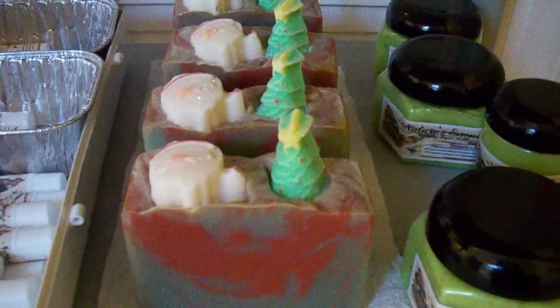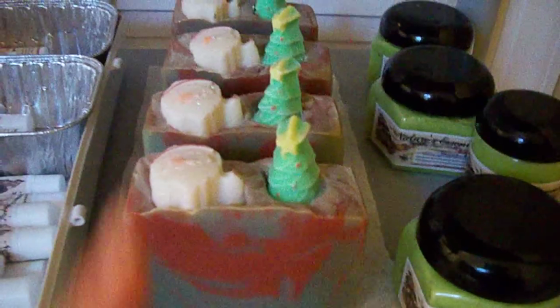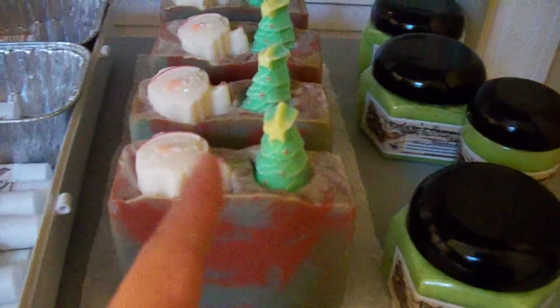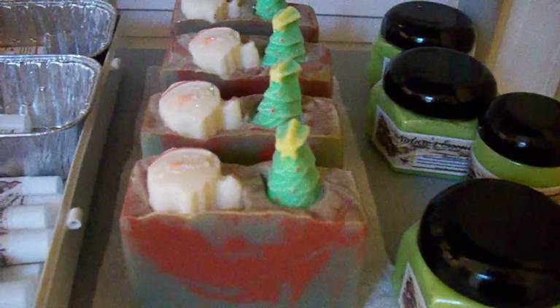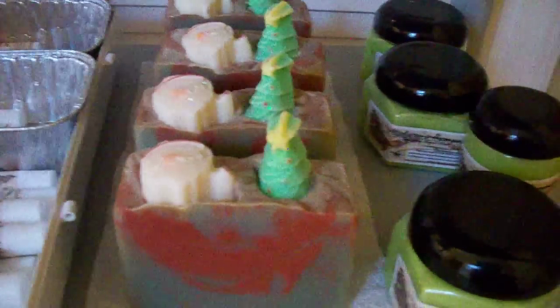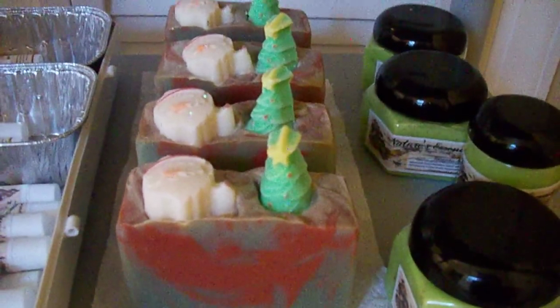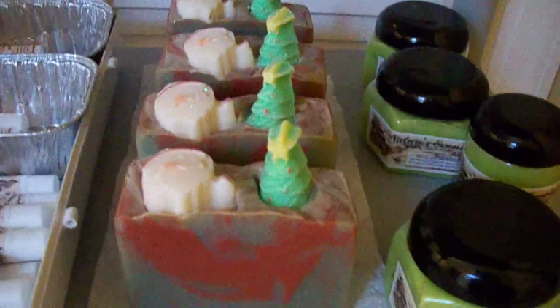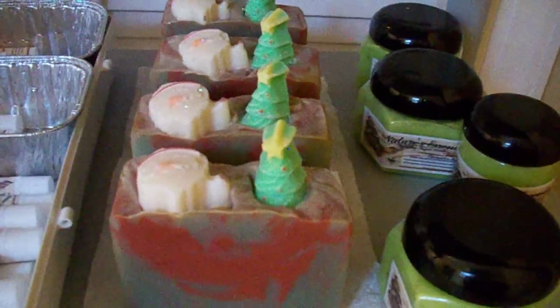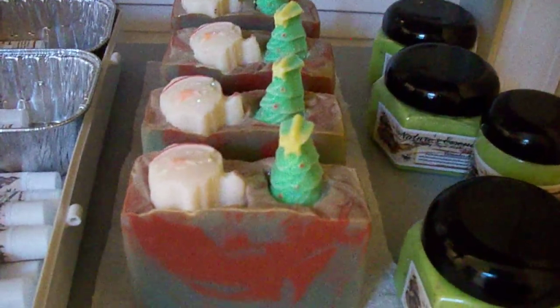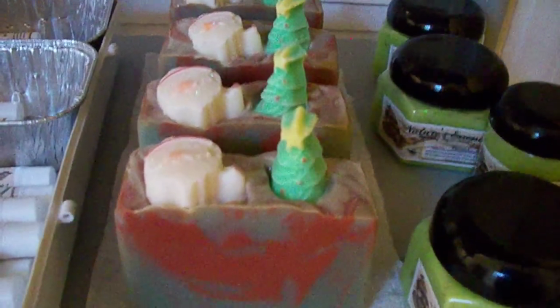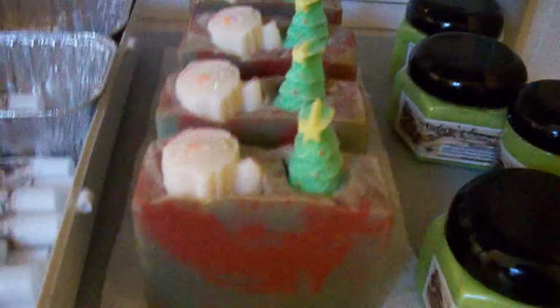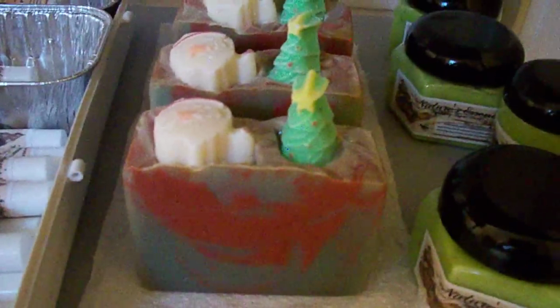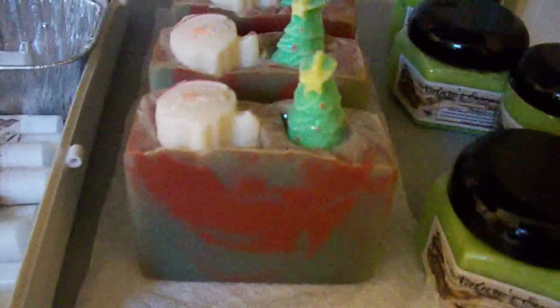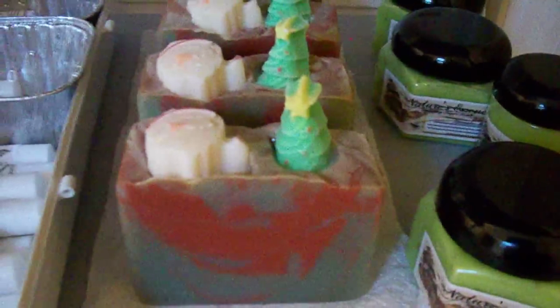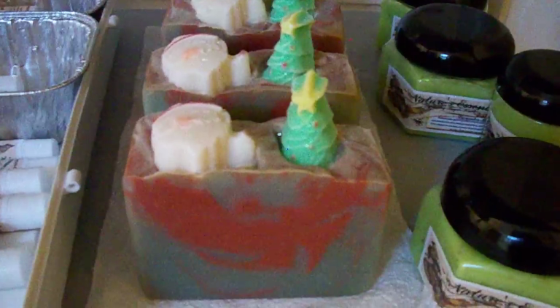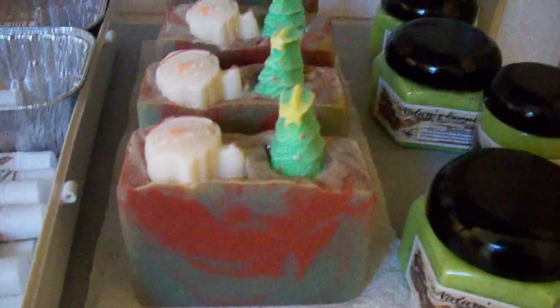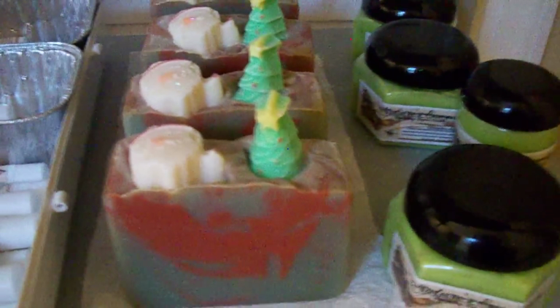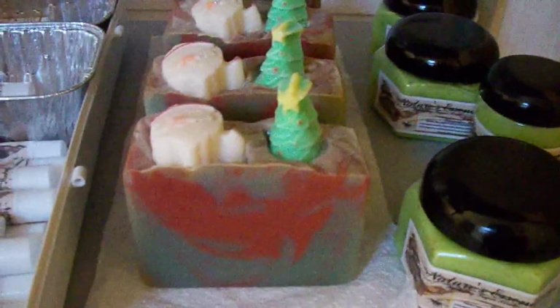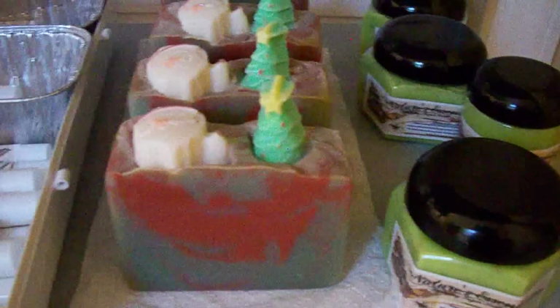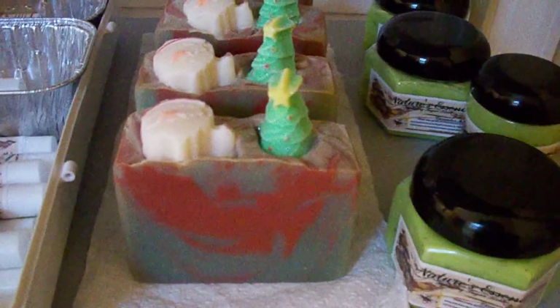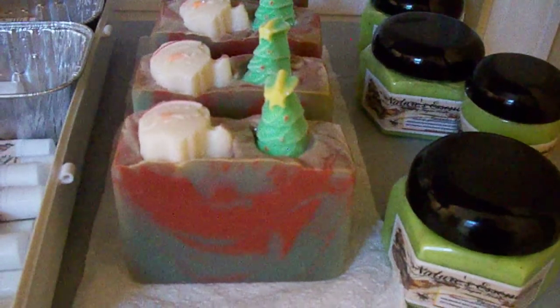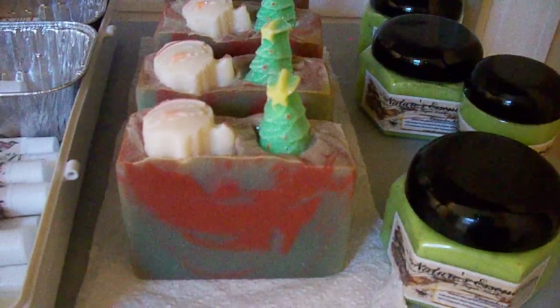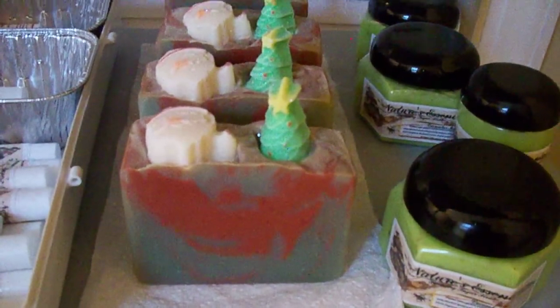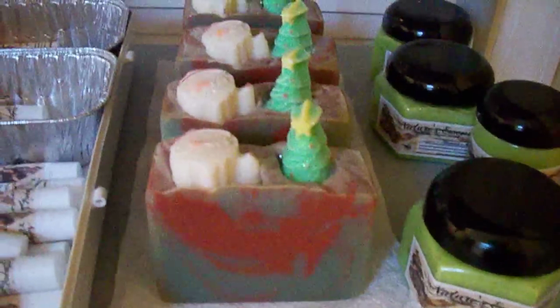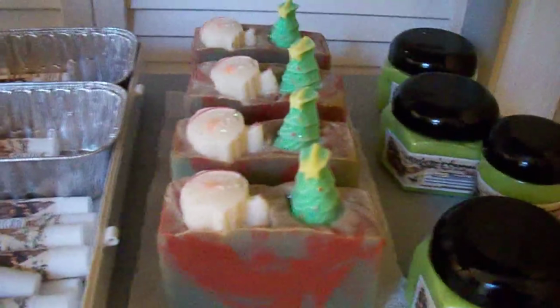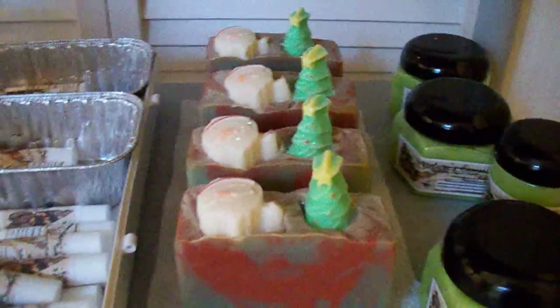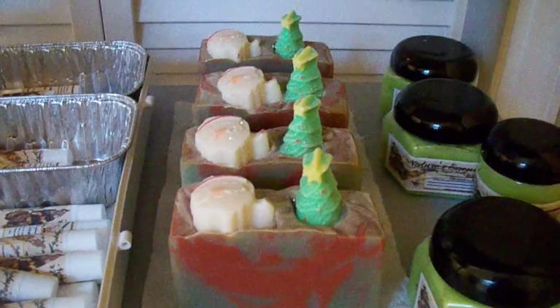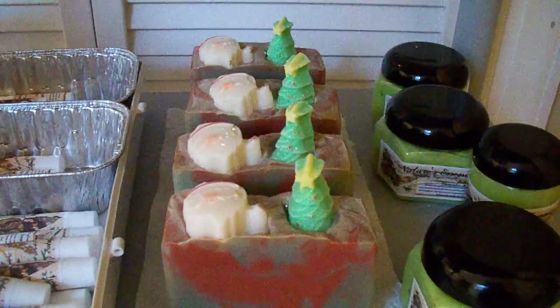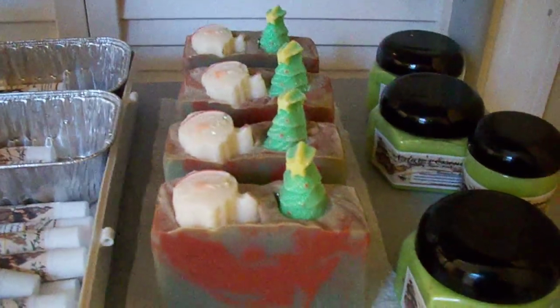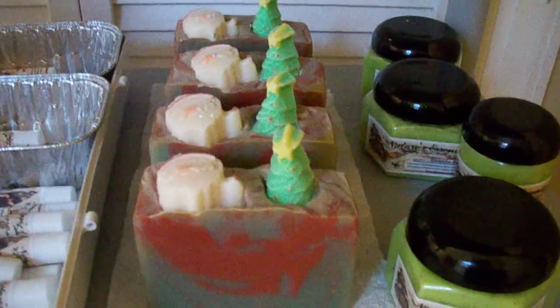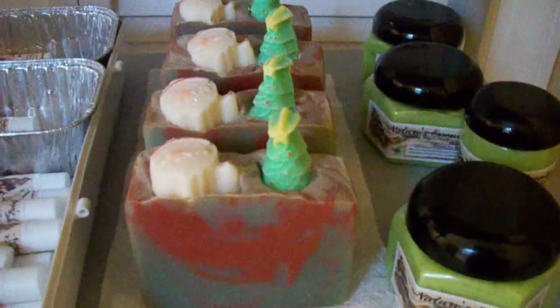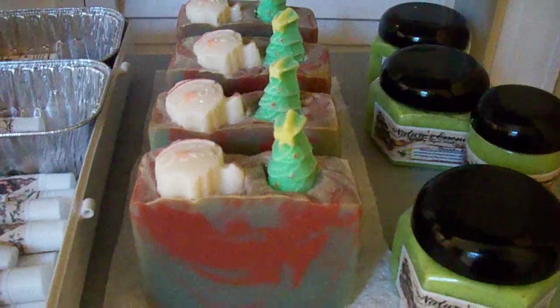I just soaked a Frosted Pumpkin and I have some other scents that I have to soap. I will do that little by little.